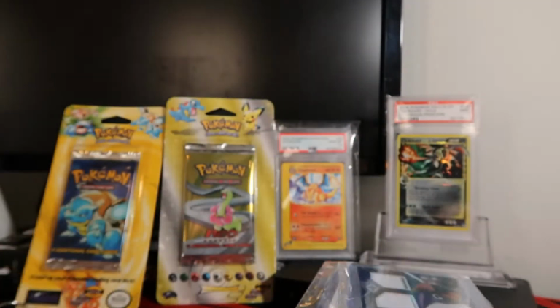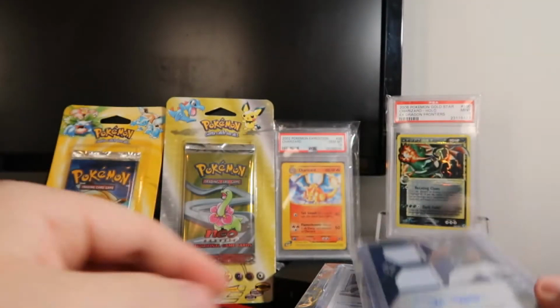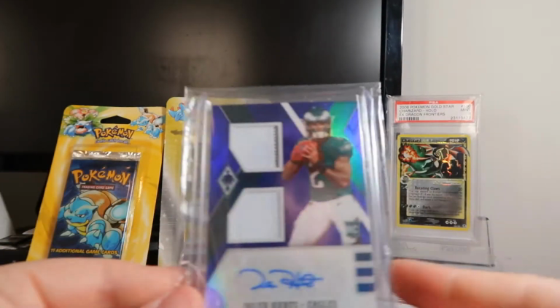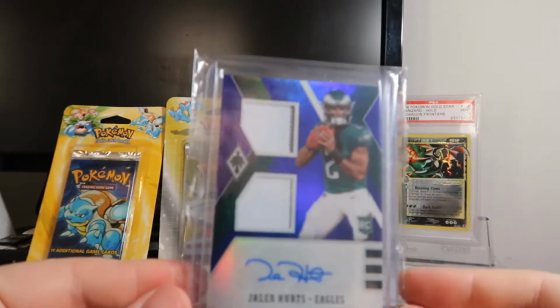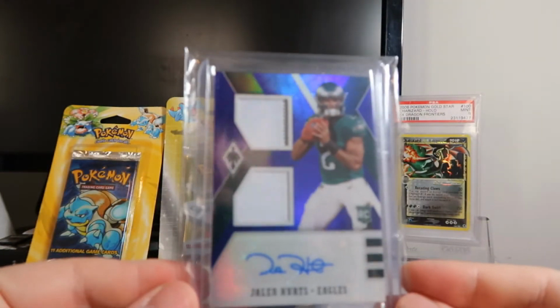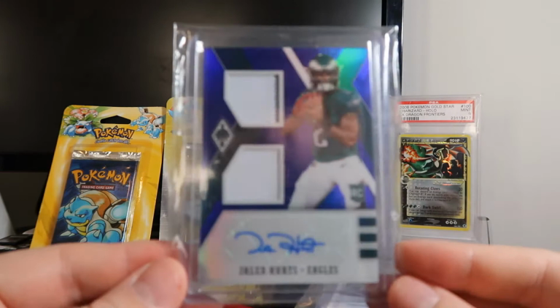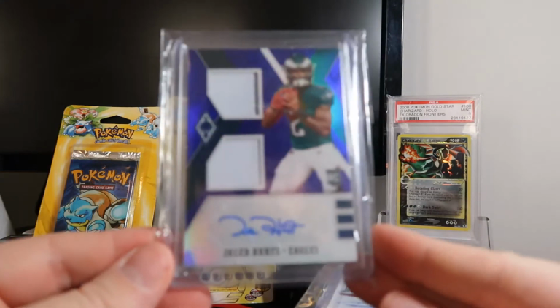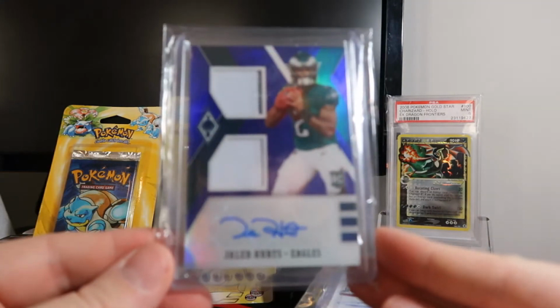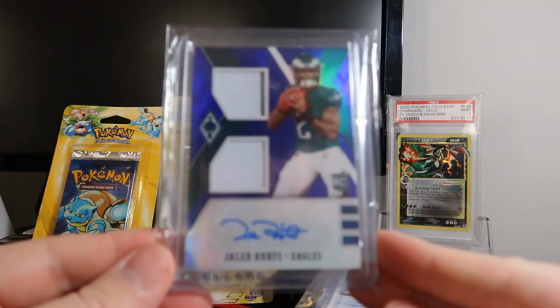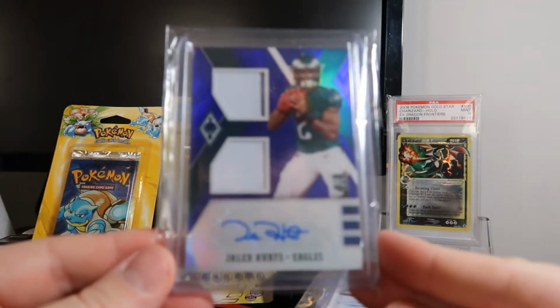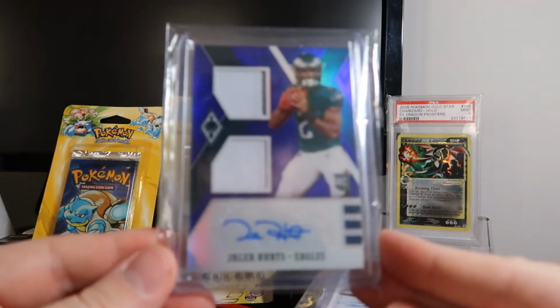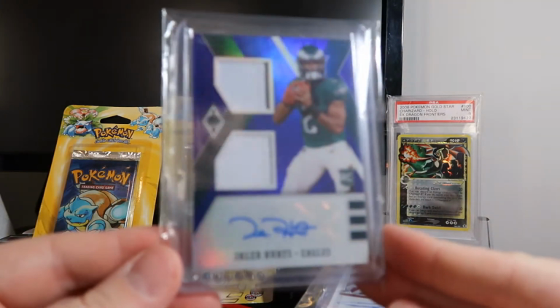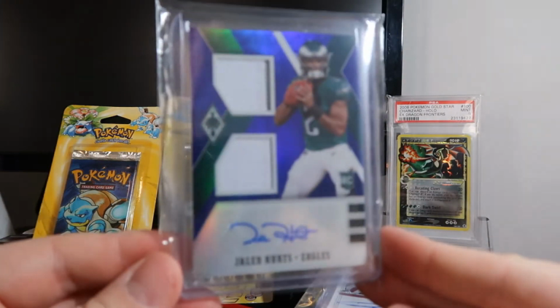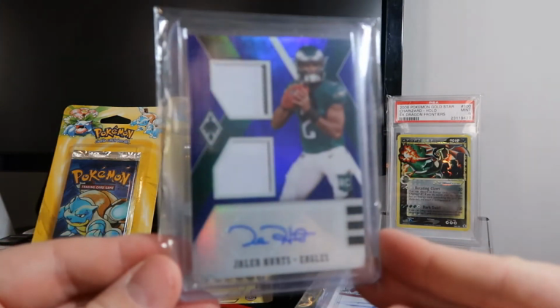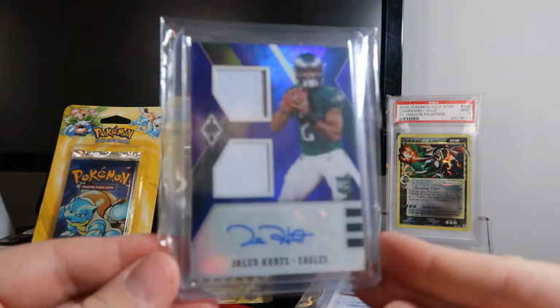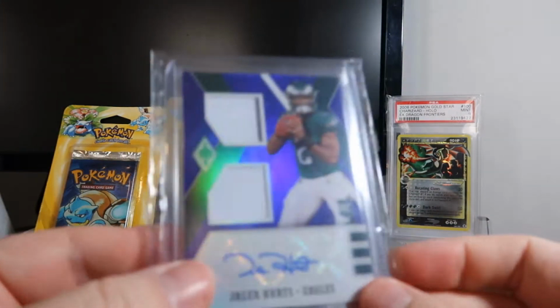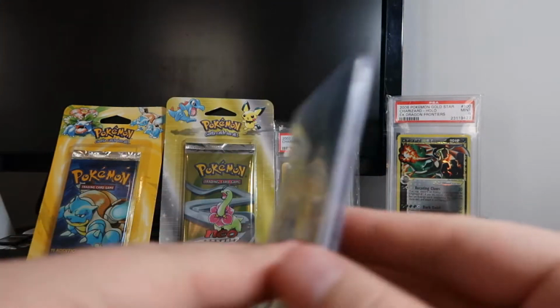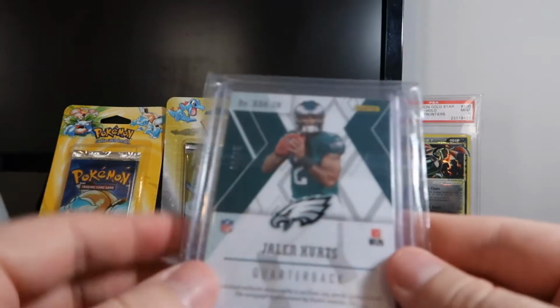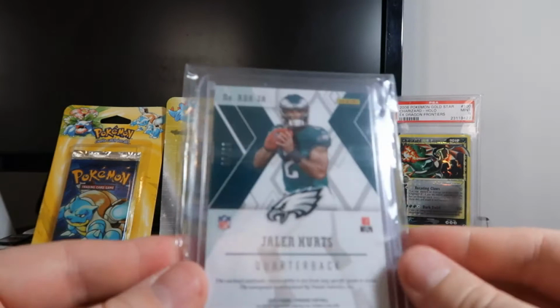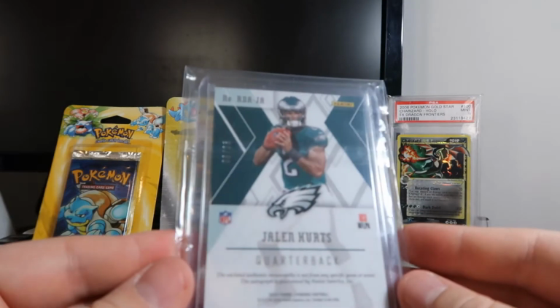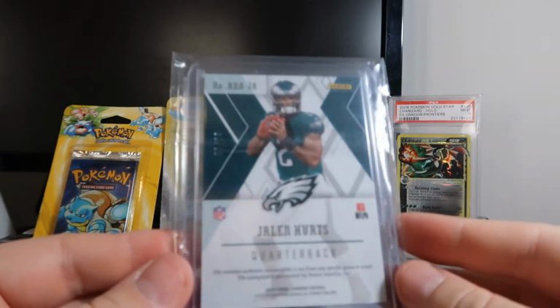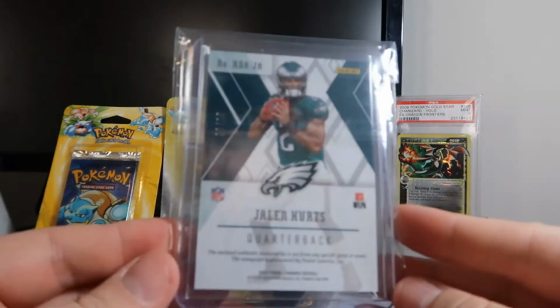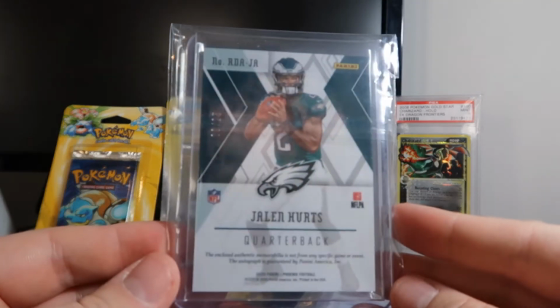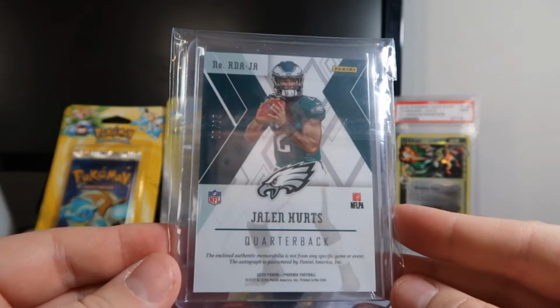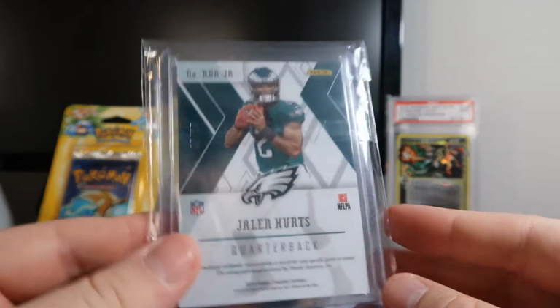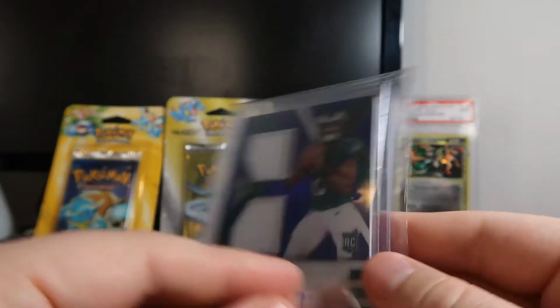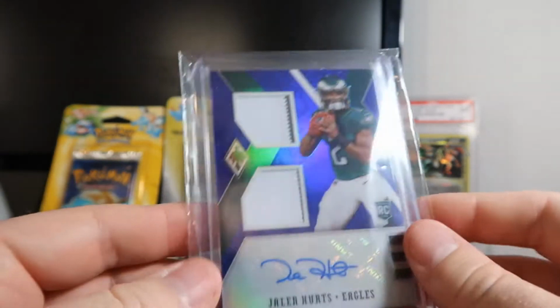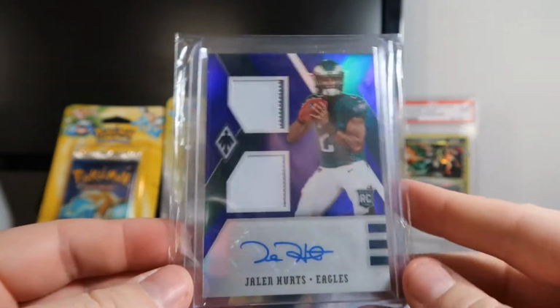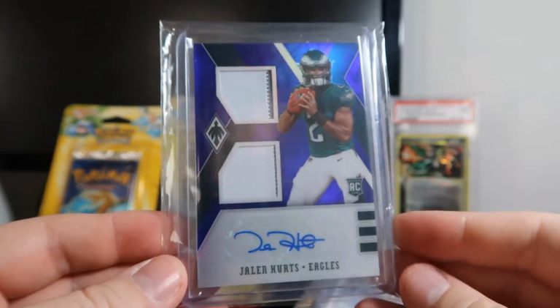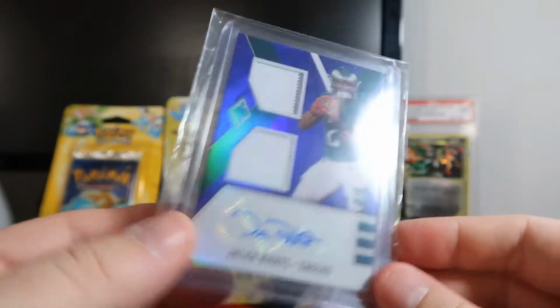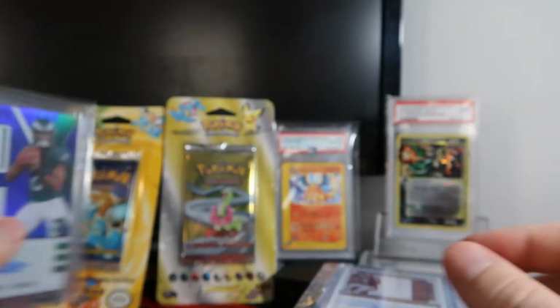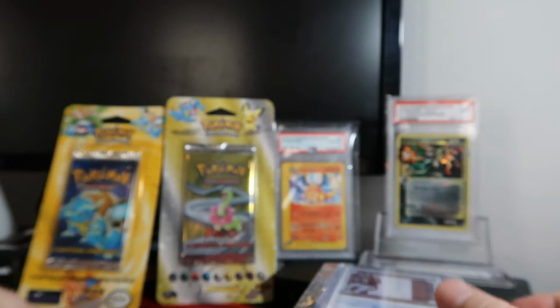We also got a Jalen Hurts dual patch rookie auto. It's like a blue, and this is out of 25. Big Sooners fan, so big Jalen fan.